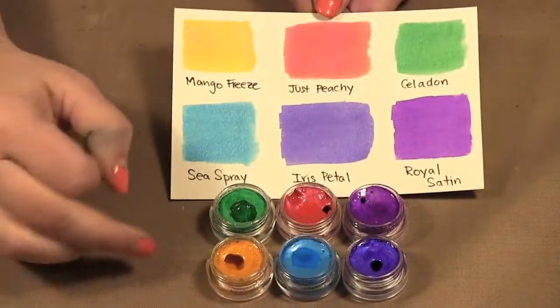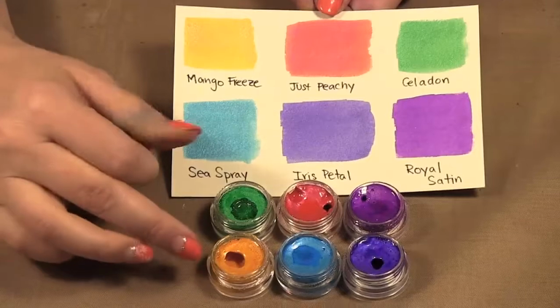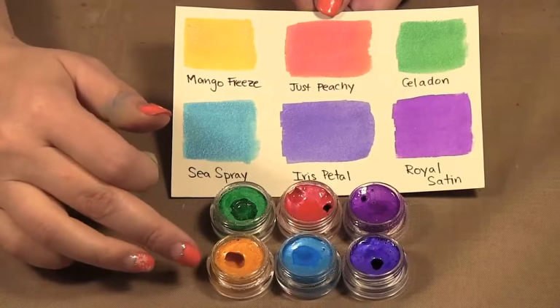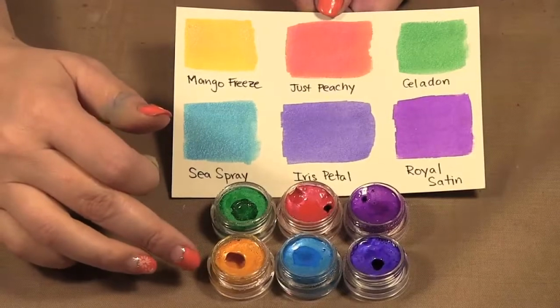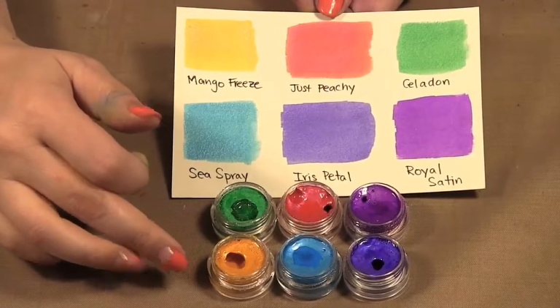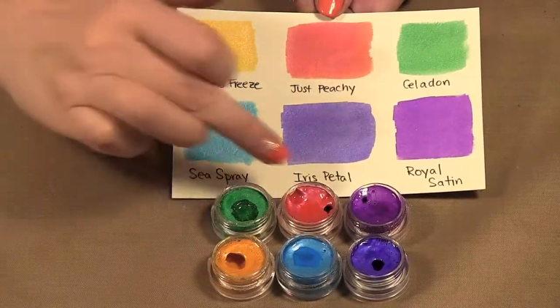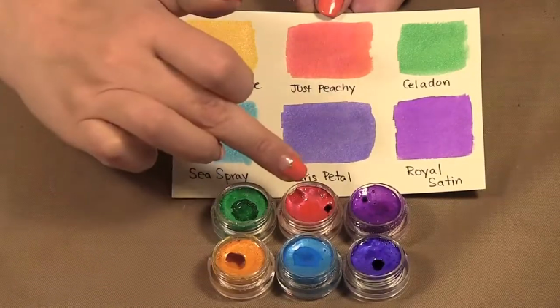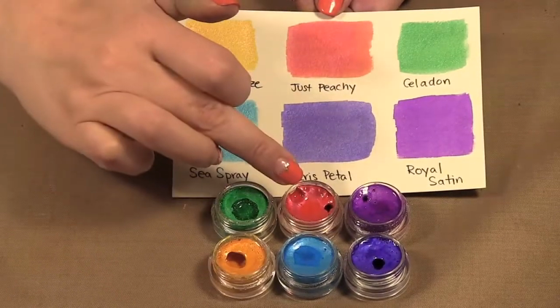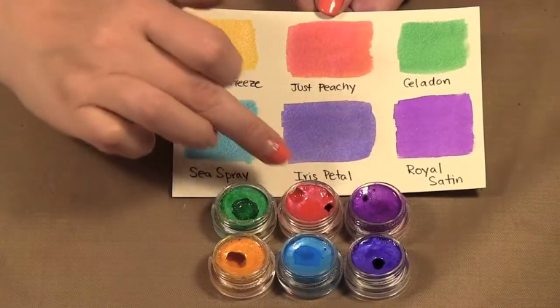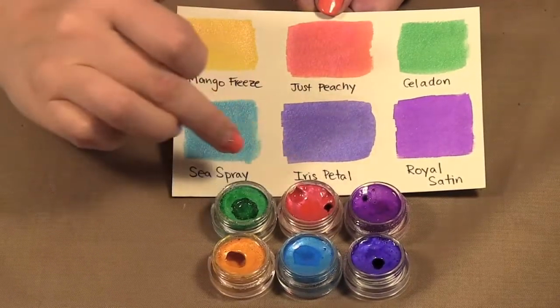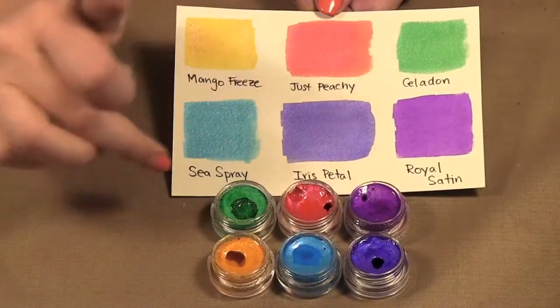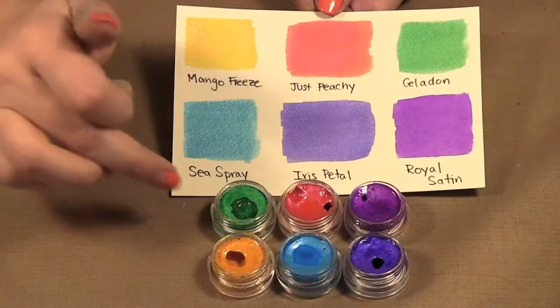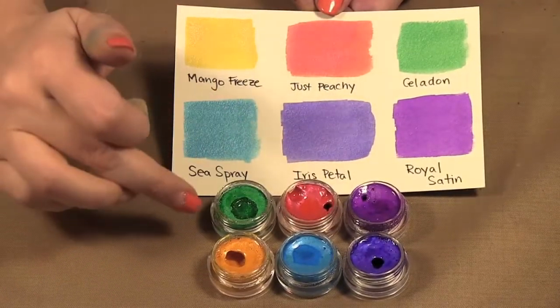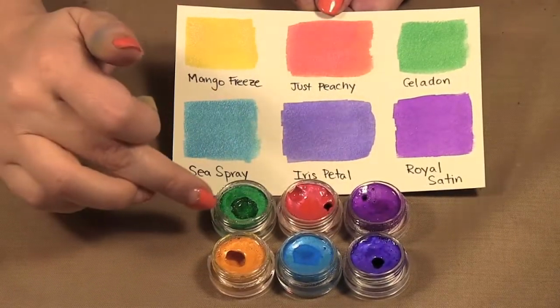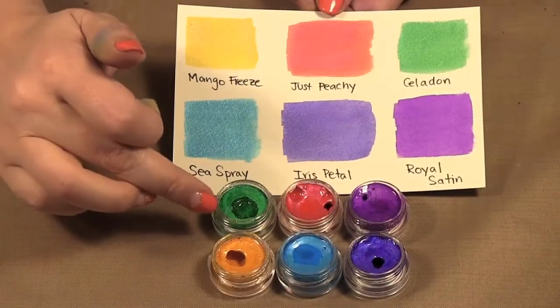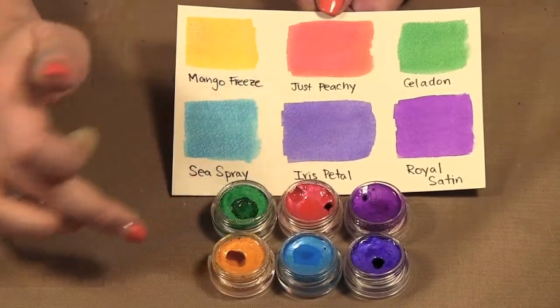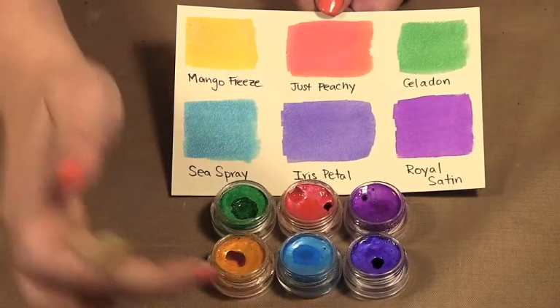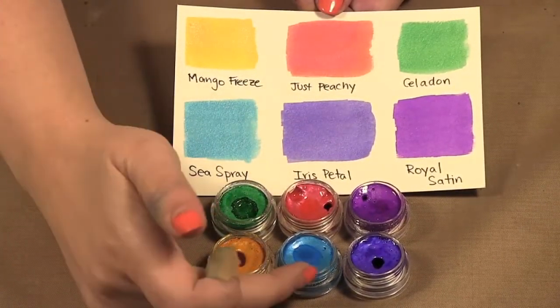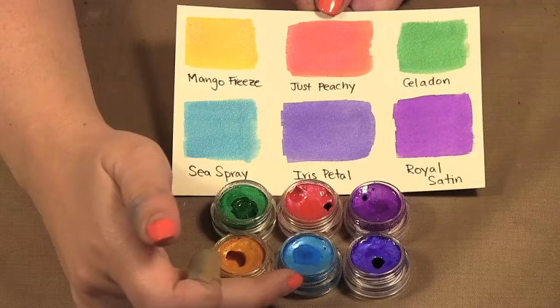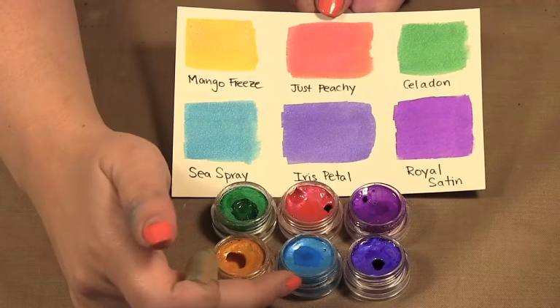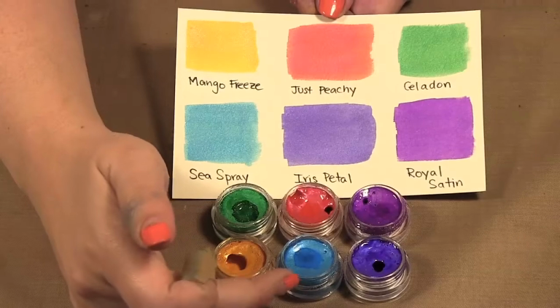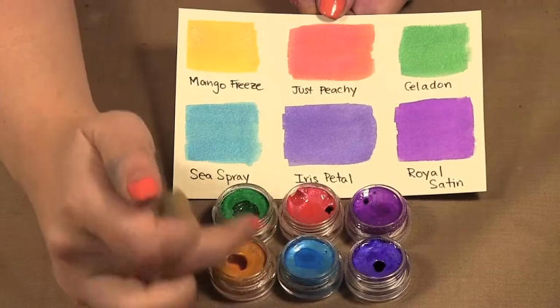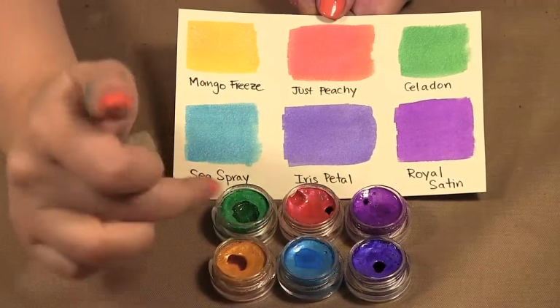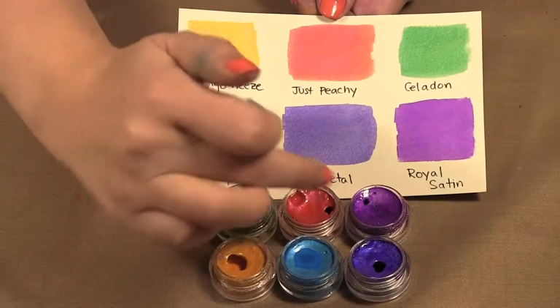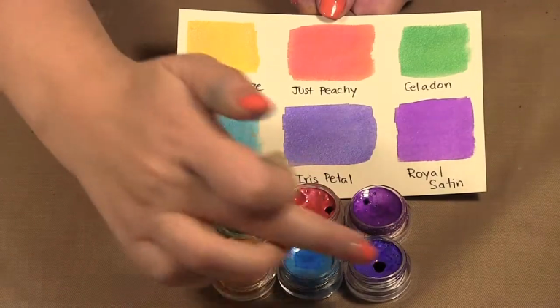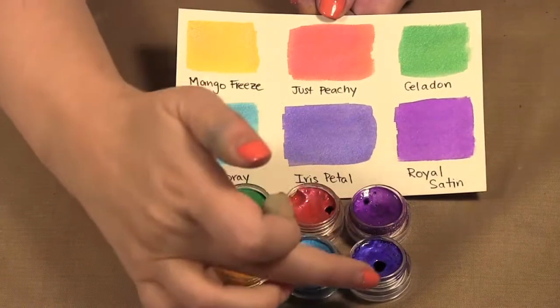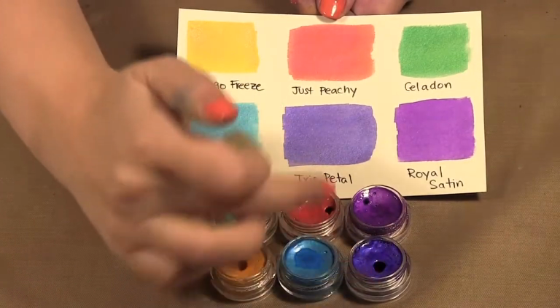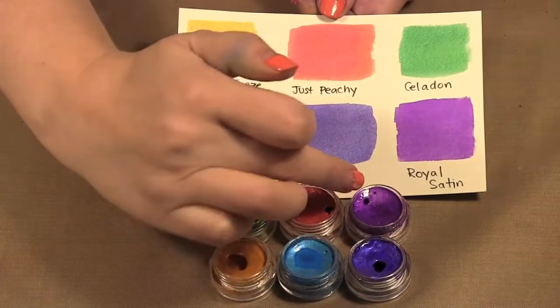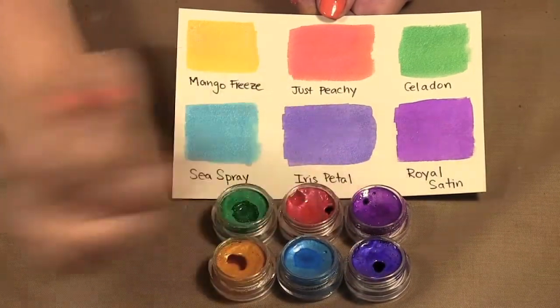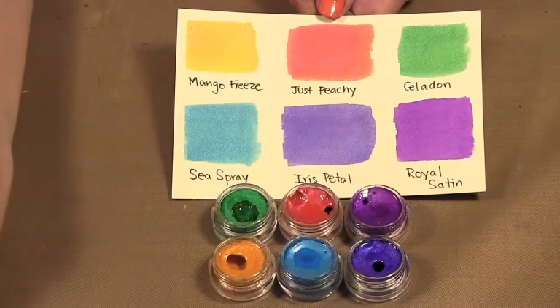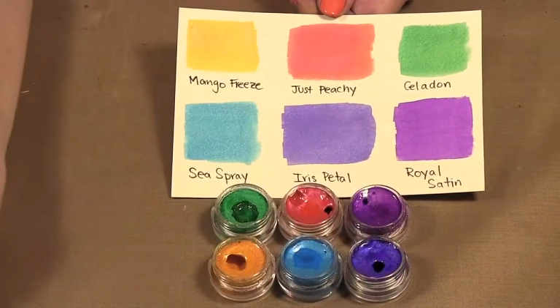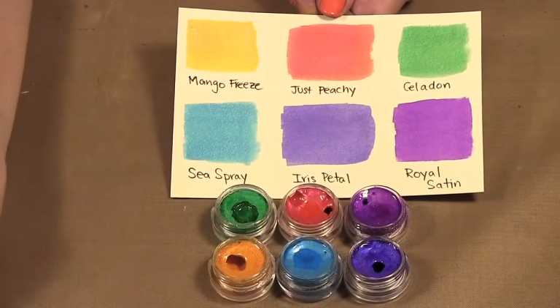So you have Mango Freeze, Just Peachy, Celadon, Sea Spray, Iris Petal, and Royal Satin.